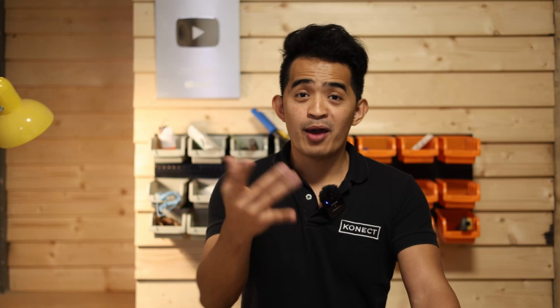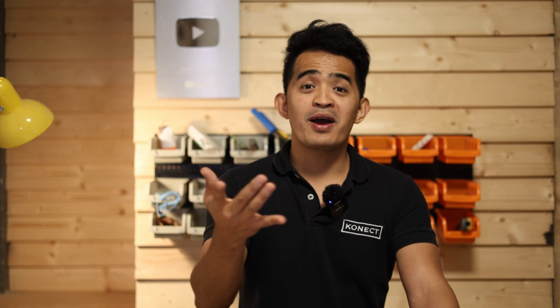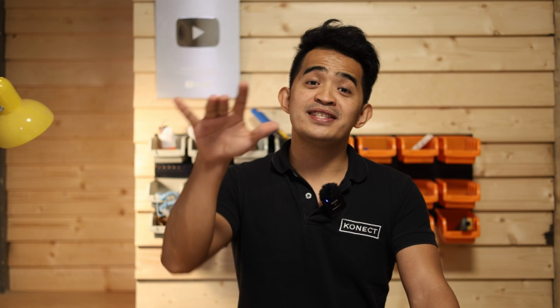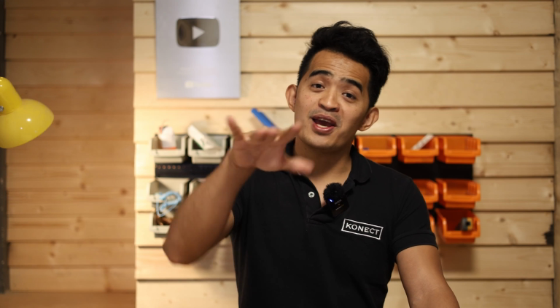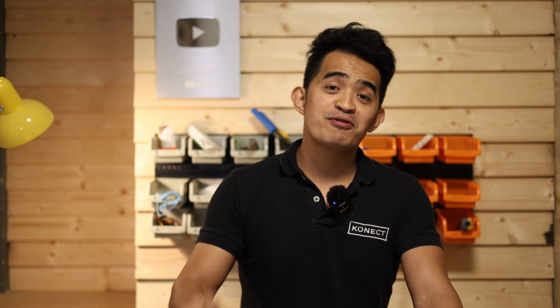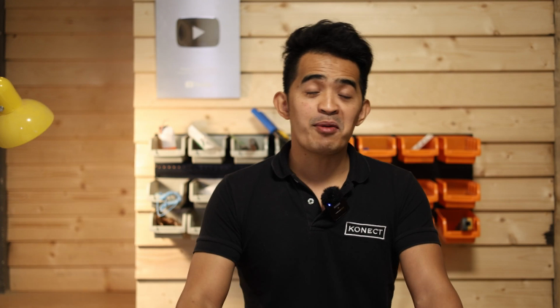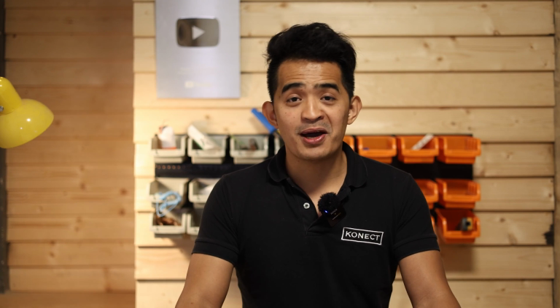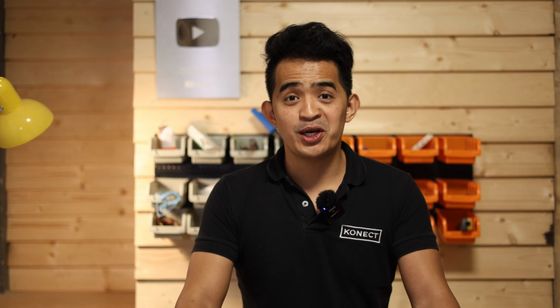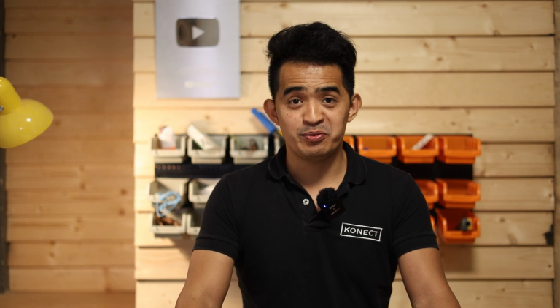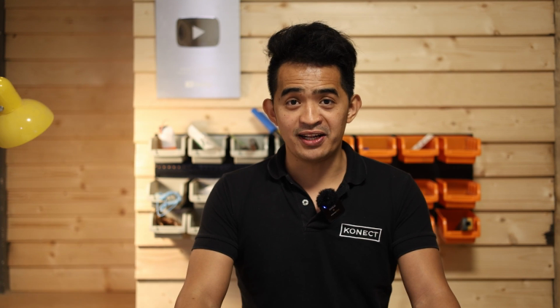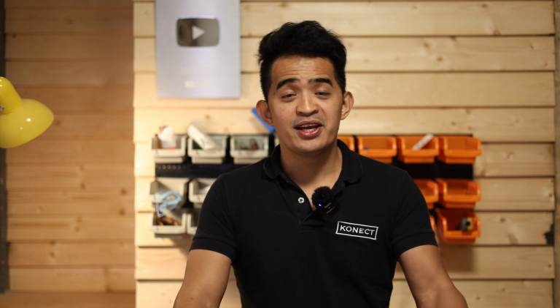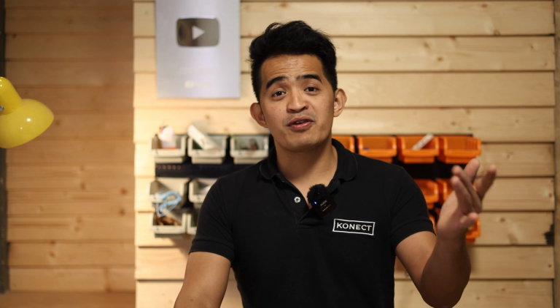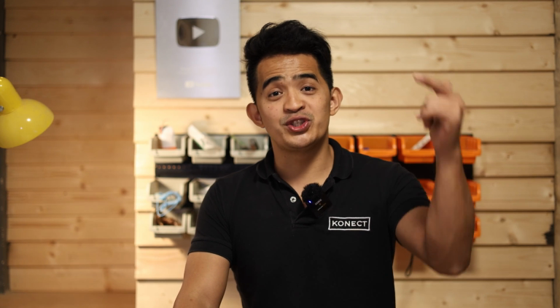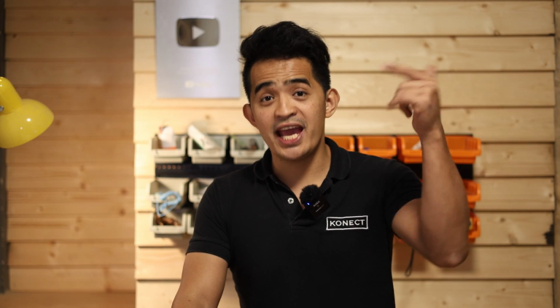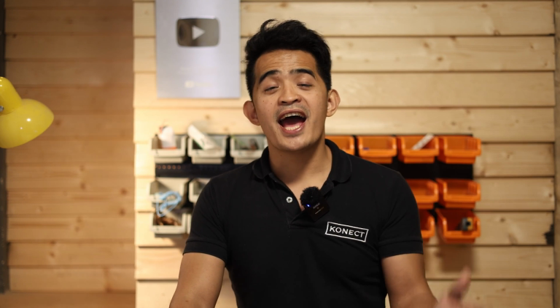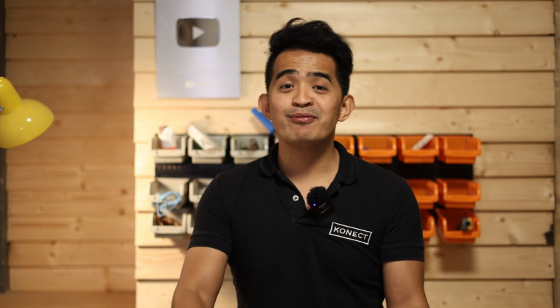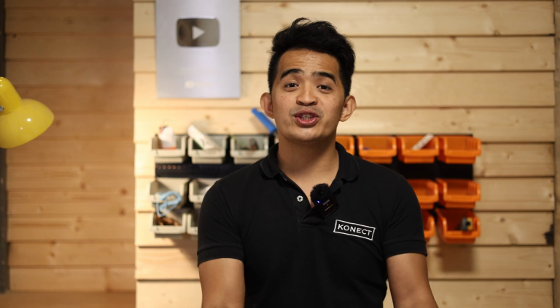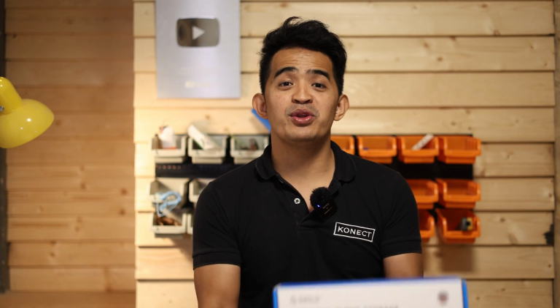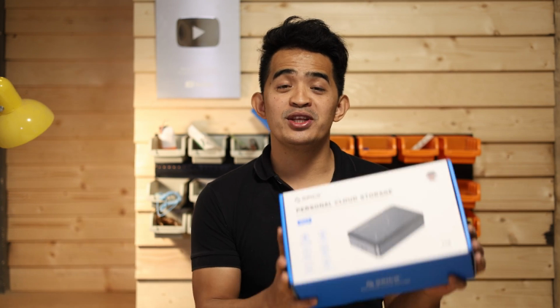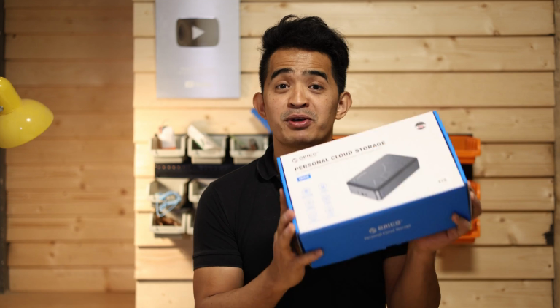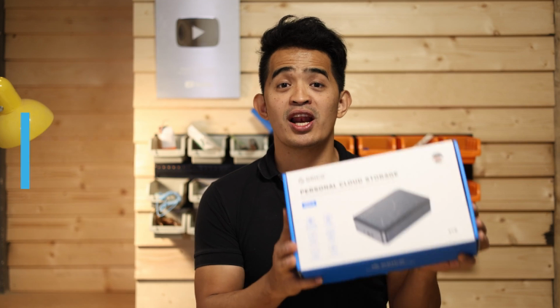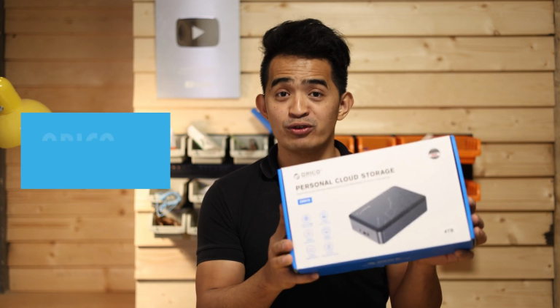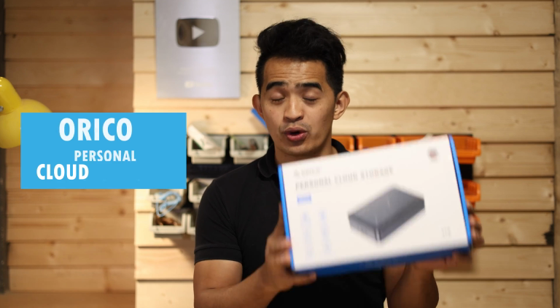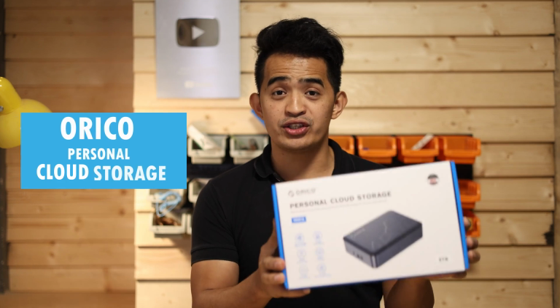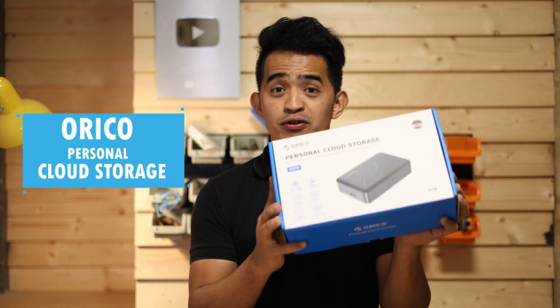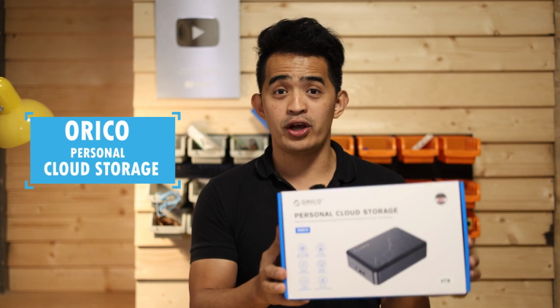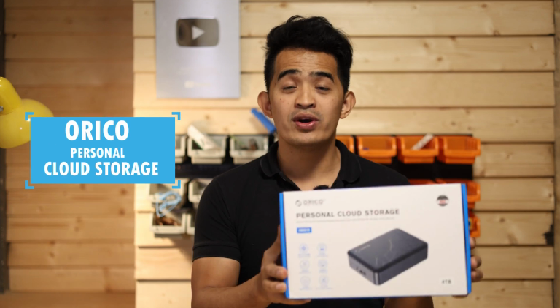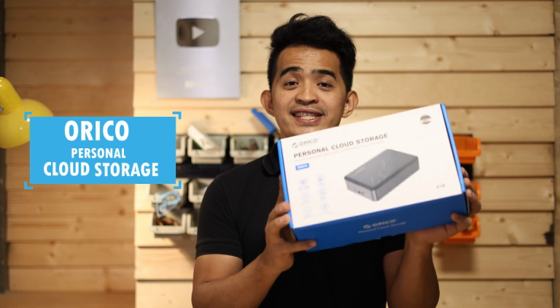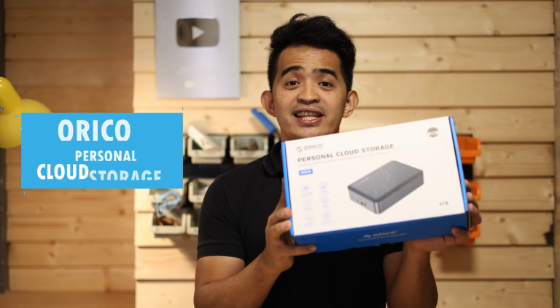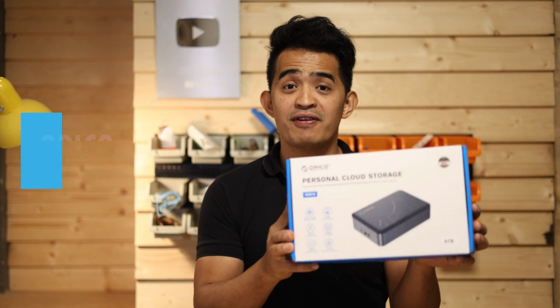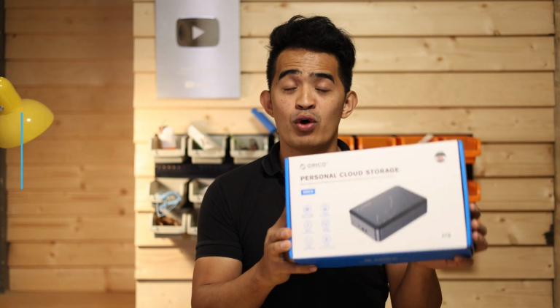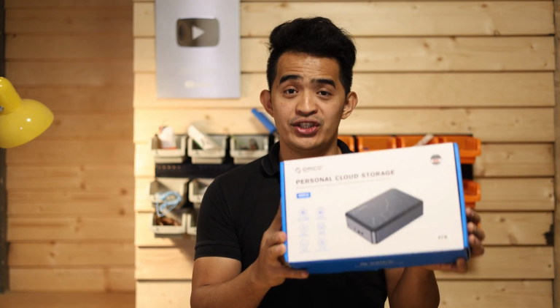Hey, what's up guys? Thank you for coming back to our YouTube channel. And of course, today I'm going to share with you this personal cloud storage, the Orico CD3510.